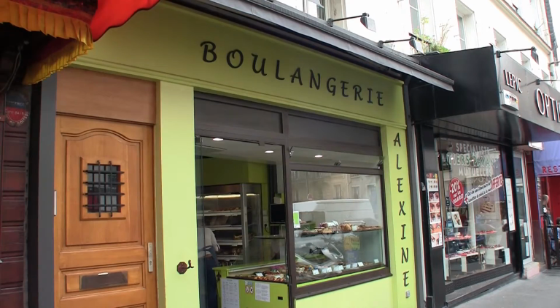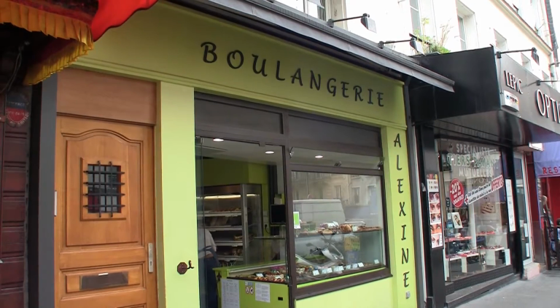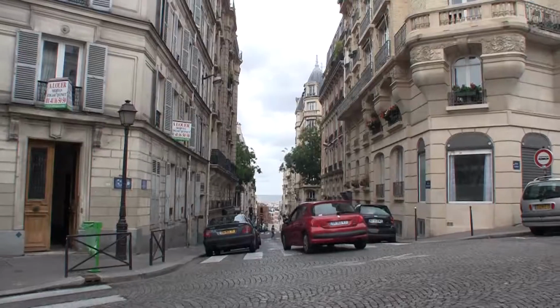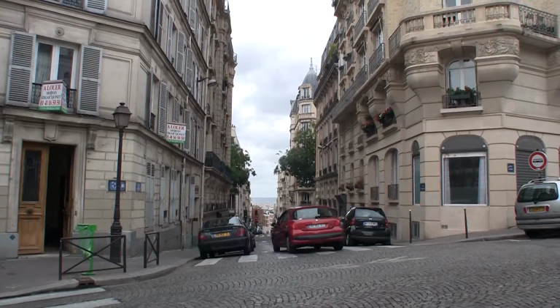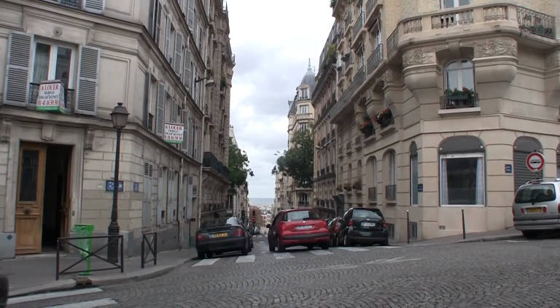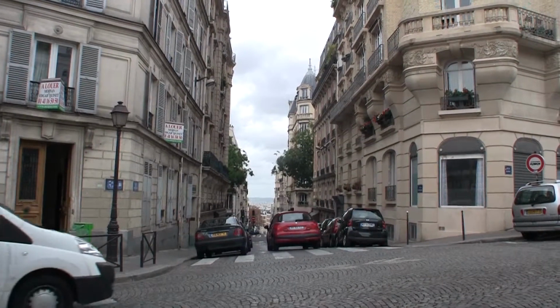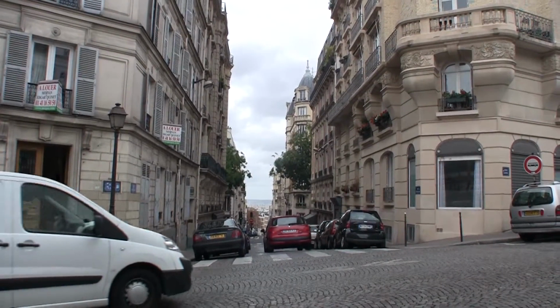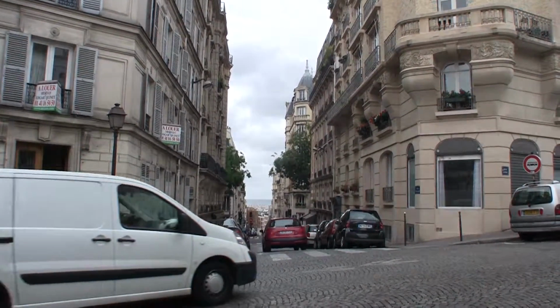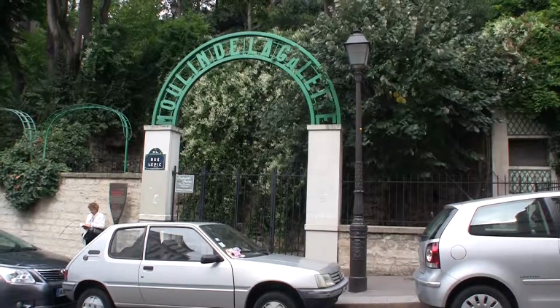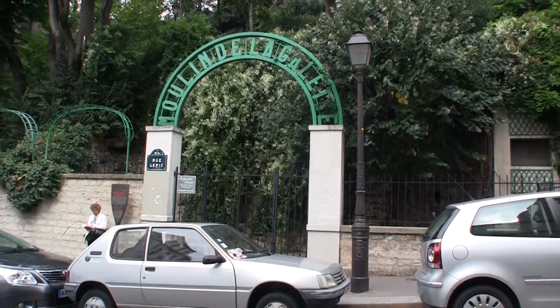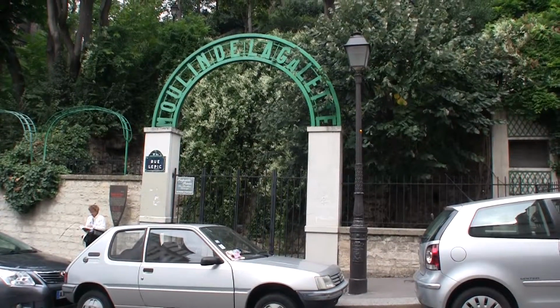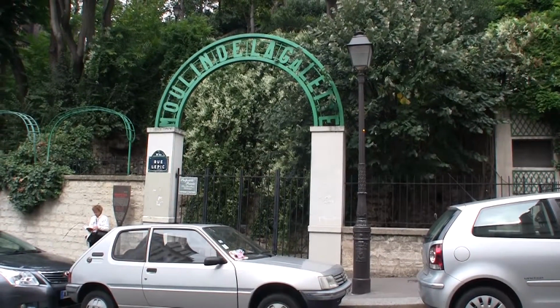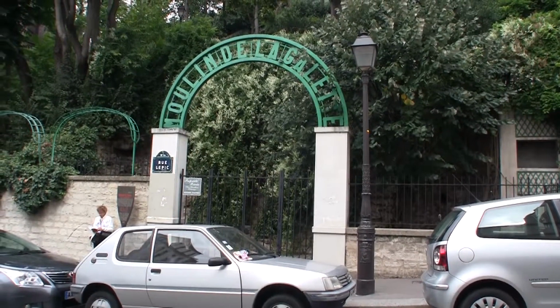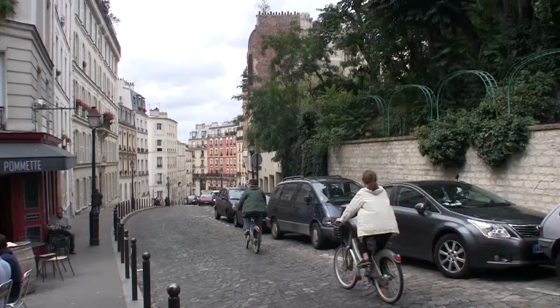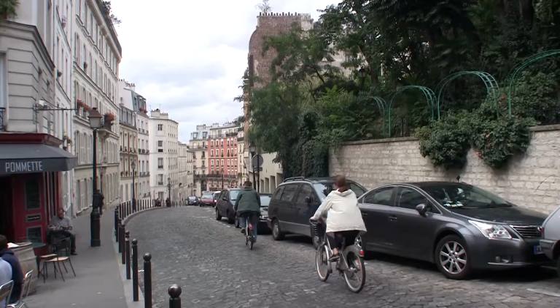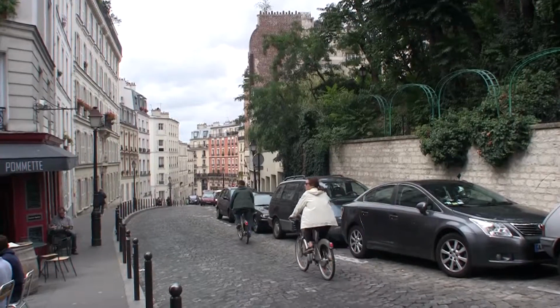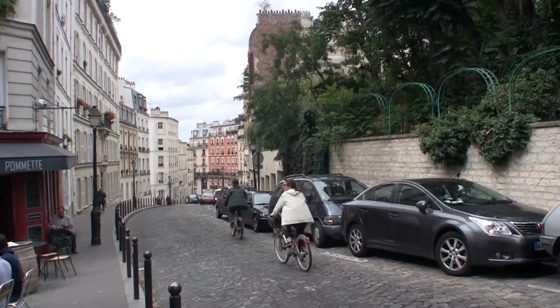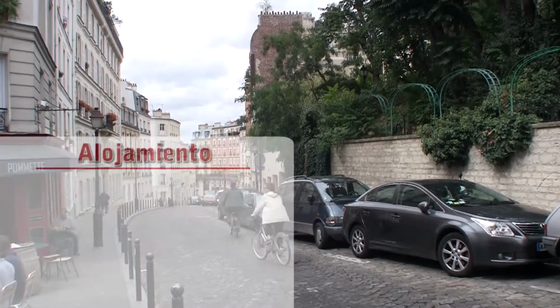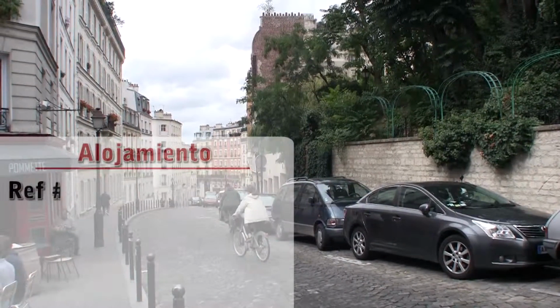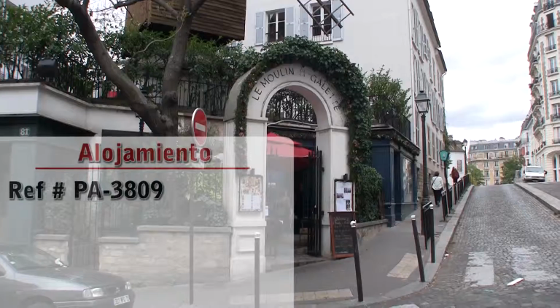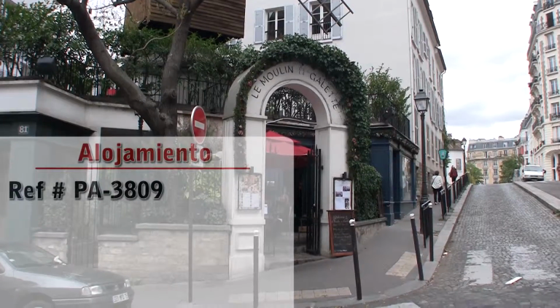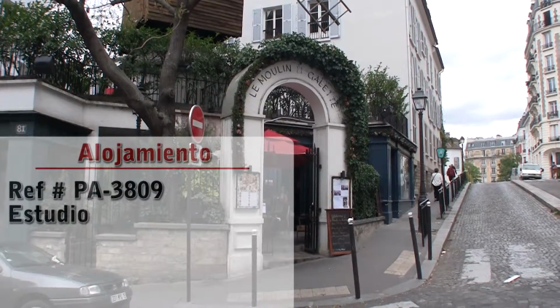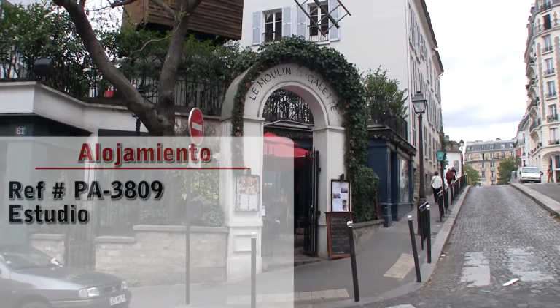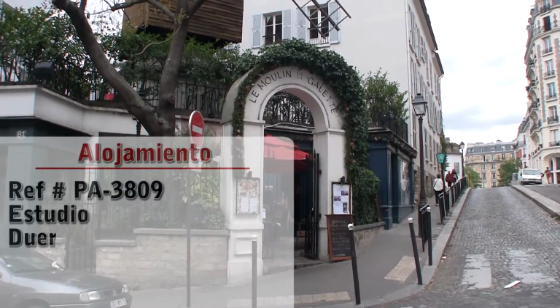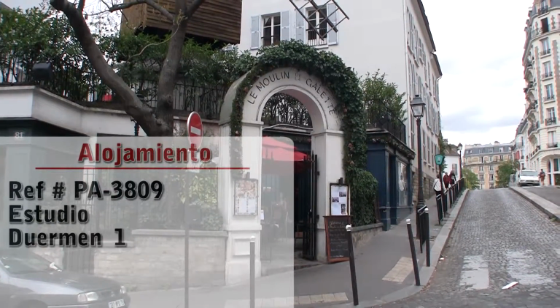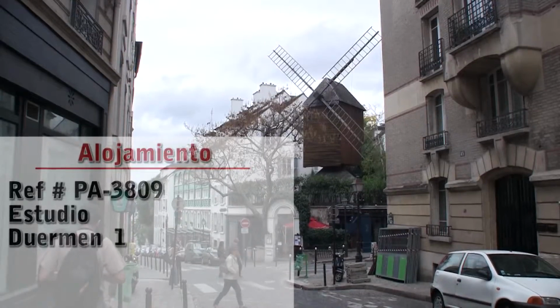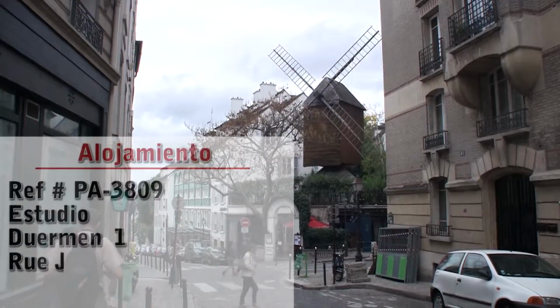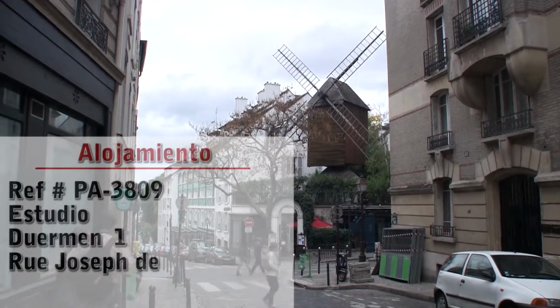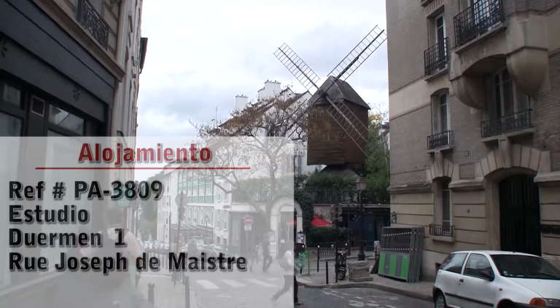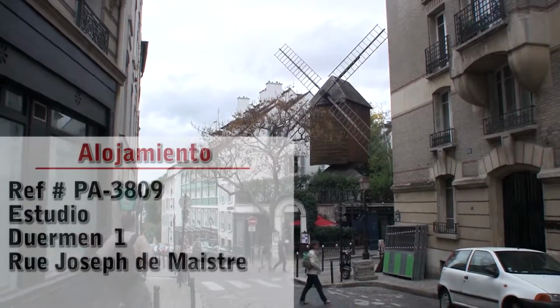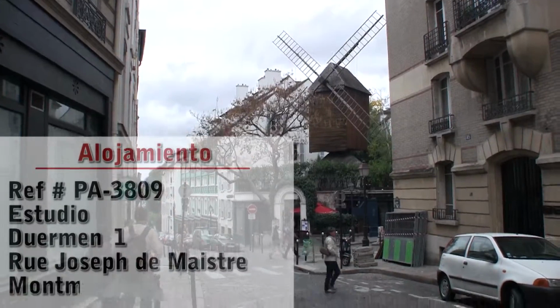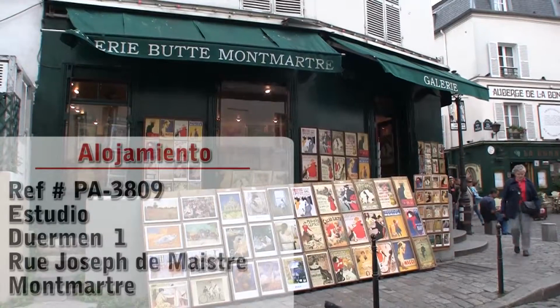Hello and welcome to another New York Habitat Vacation Rental Video Tour. Today we're going to give you a tour of a great studio apartment located in Montmartre in the 18th district of Paris.